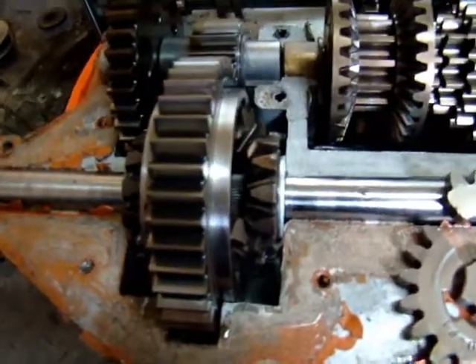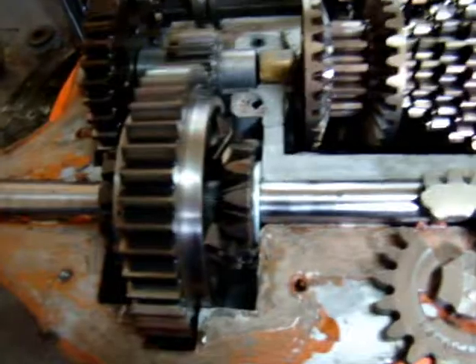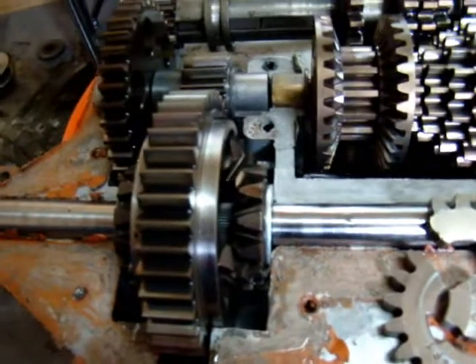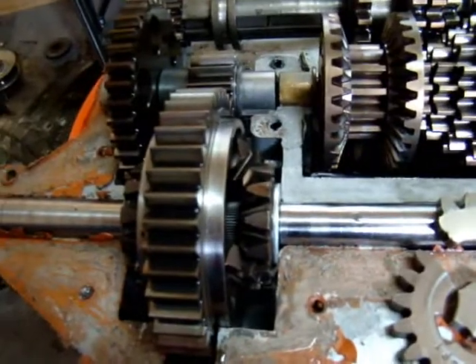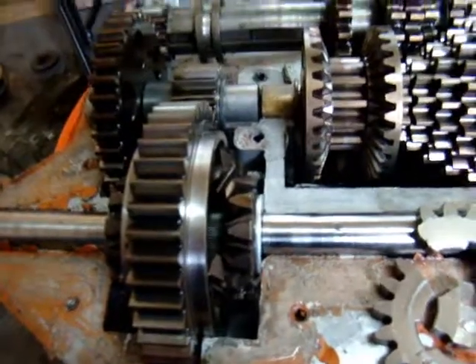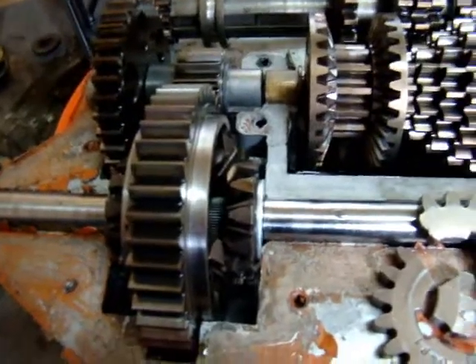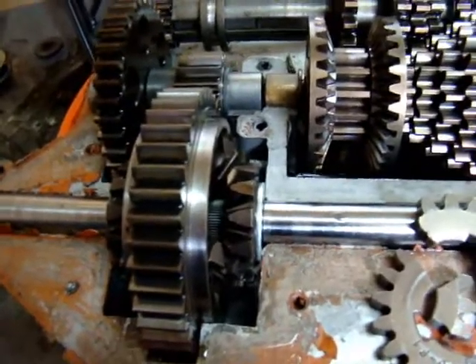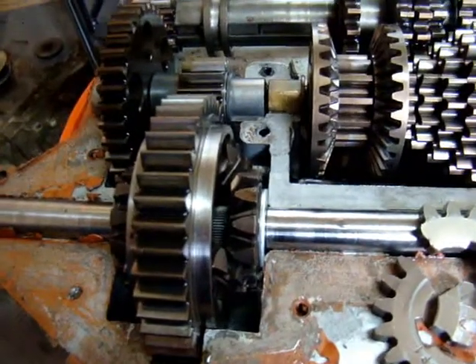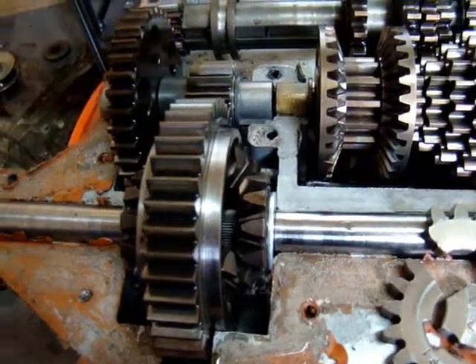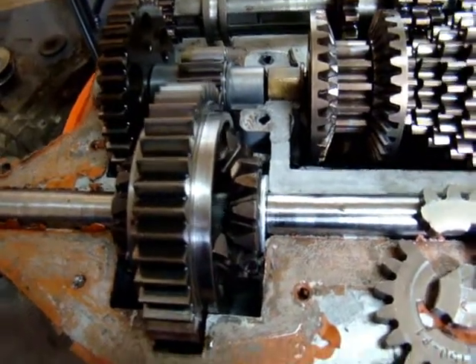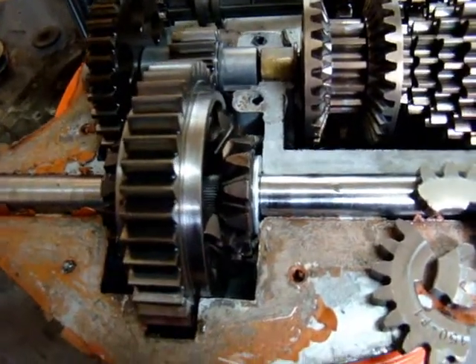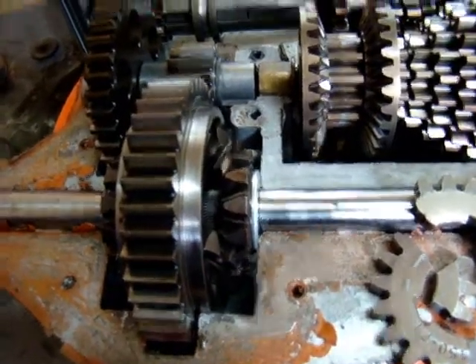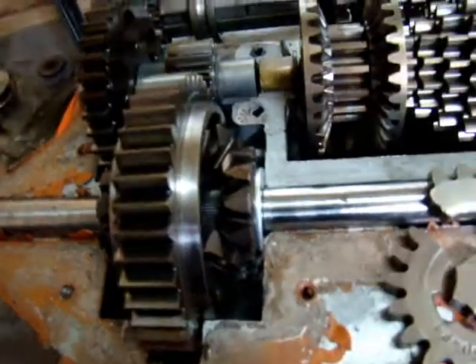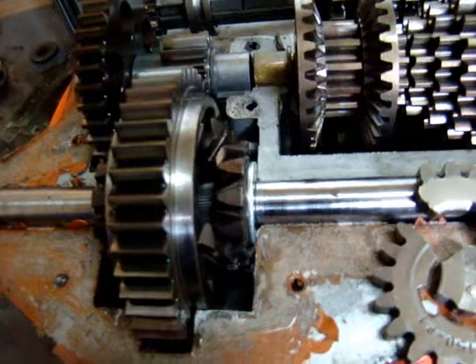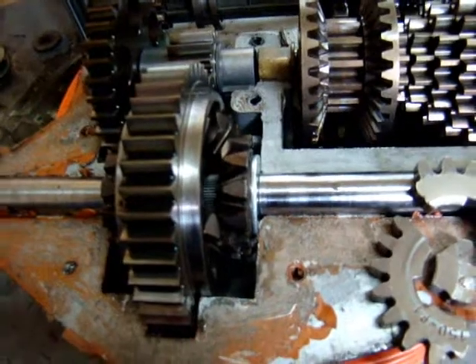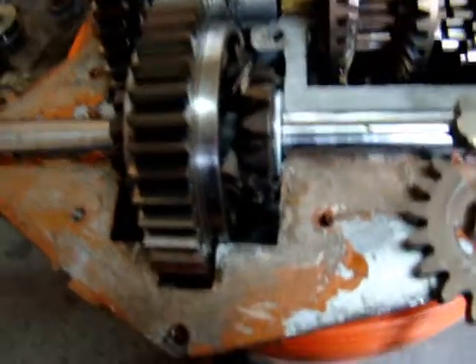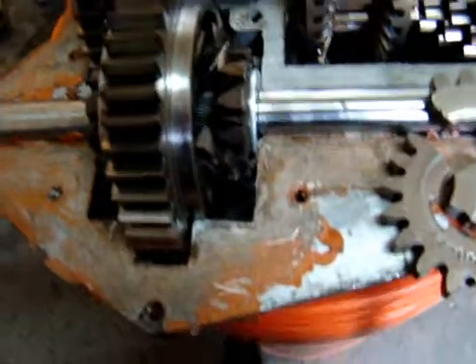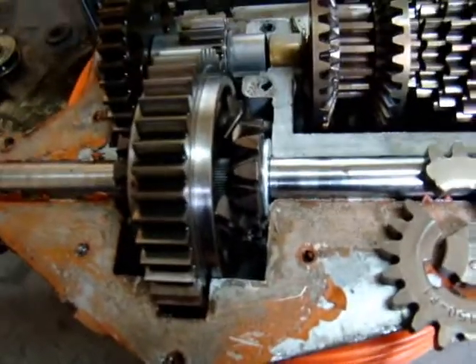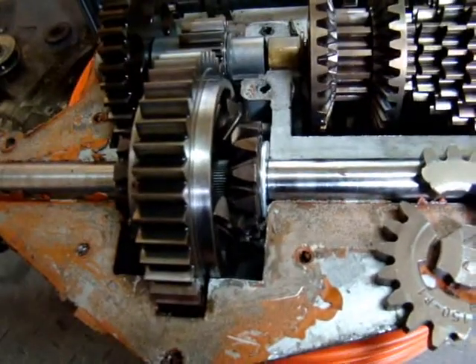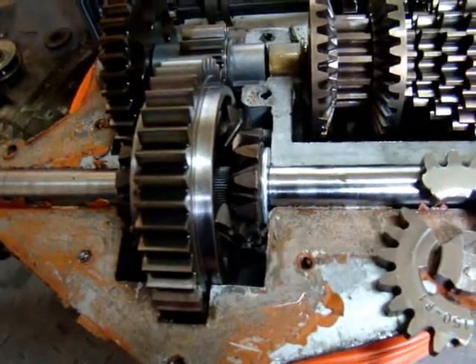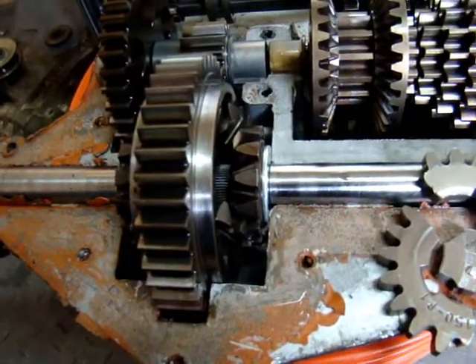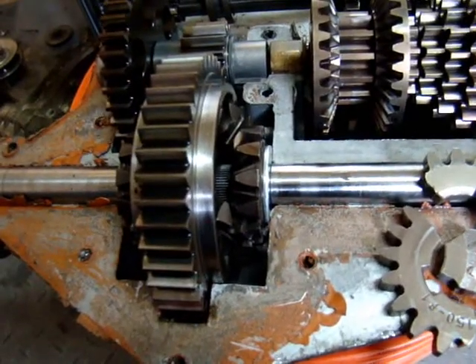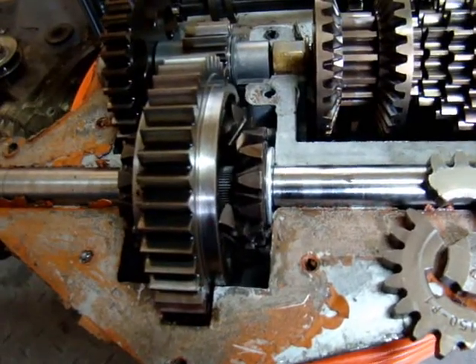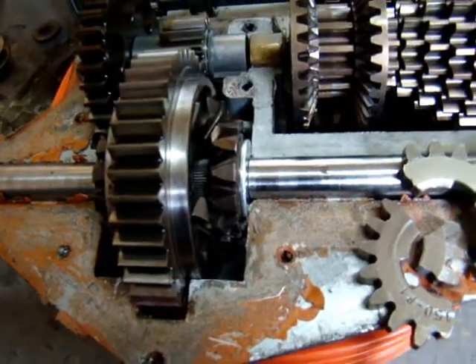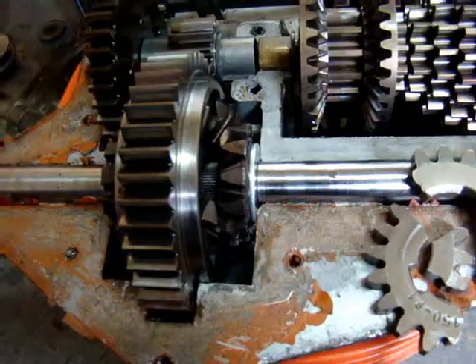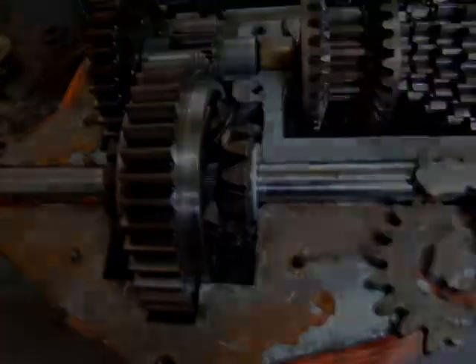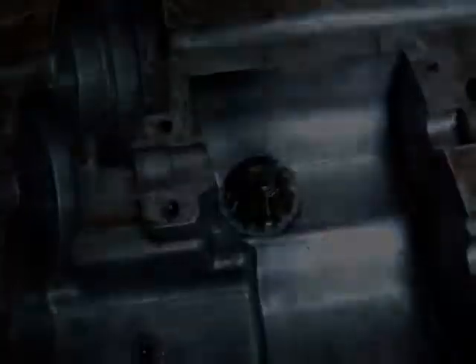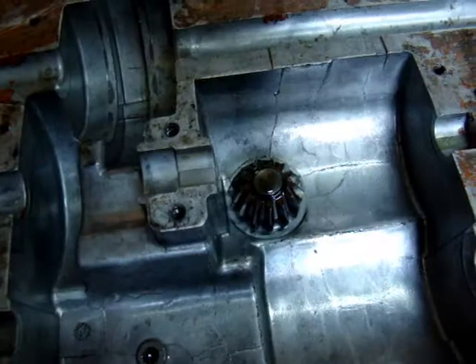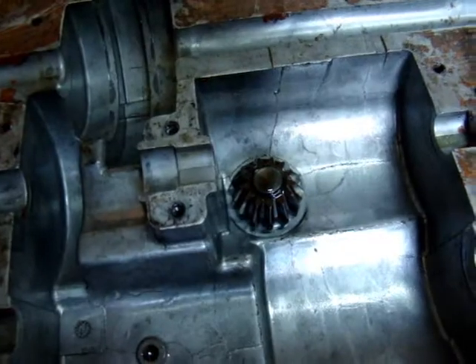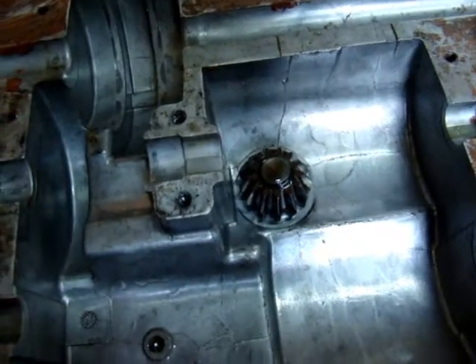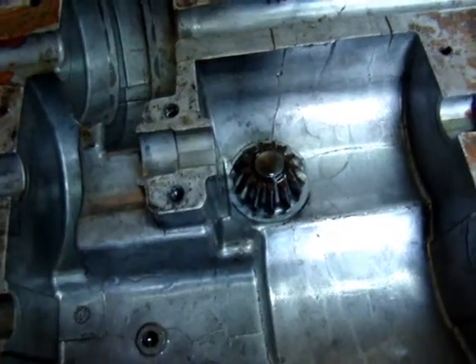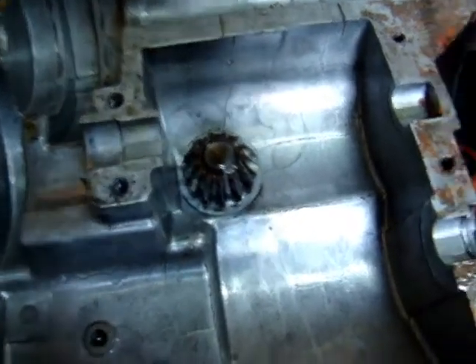A locked differential can be fun in the woods, but it can be a real pain in the butt when you're trying to make tight turns and stuff. And I think this is a great compromise. Works great.